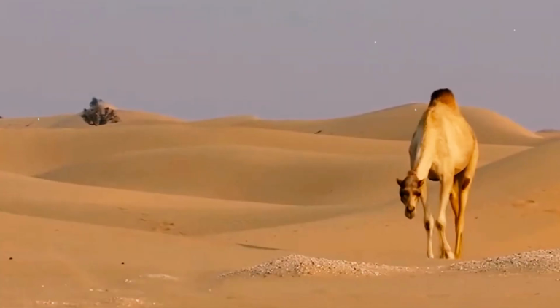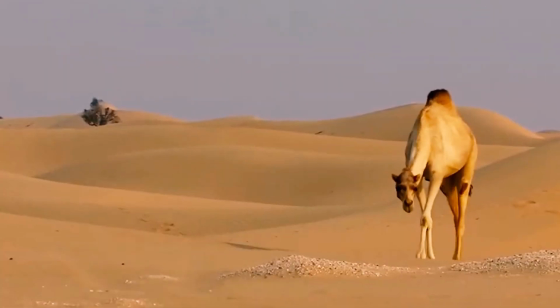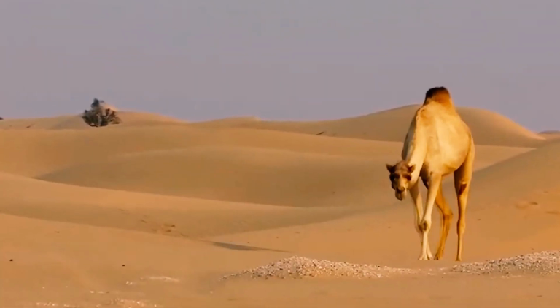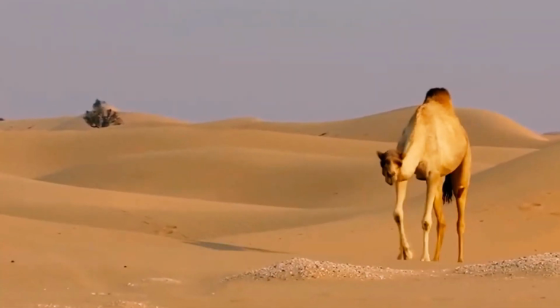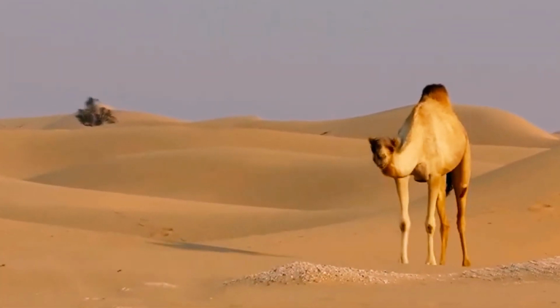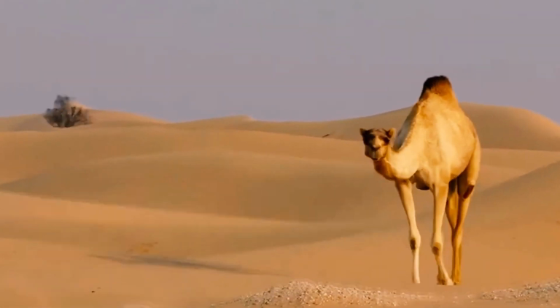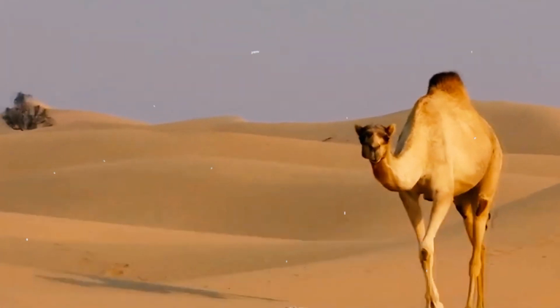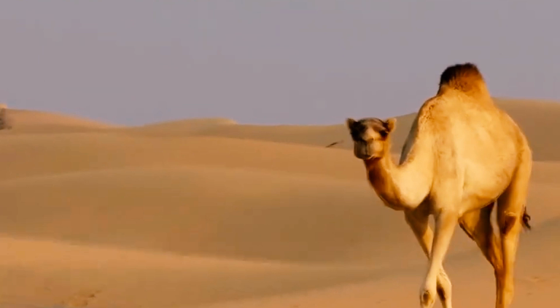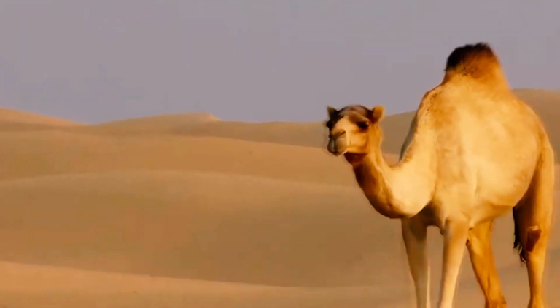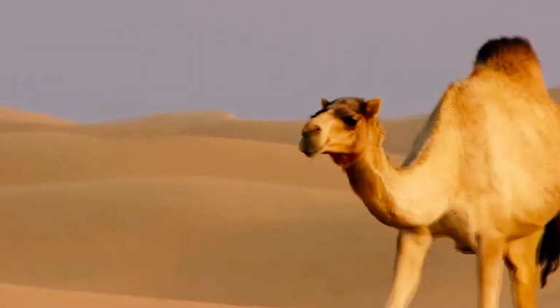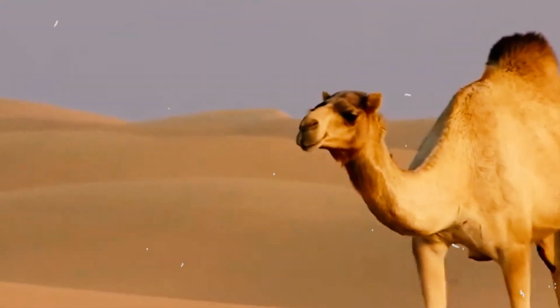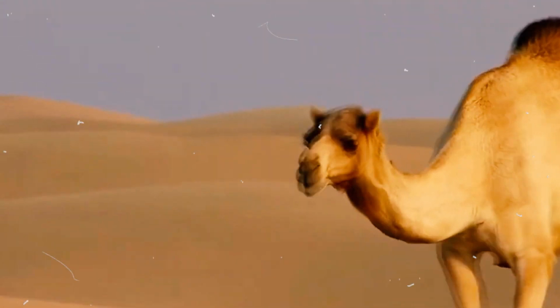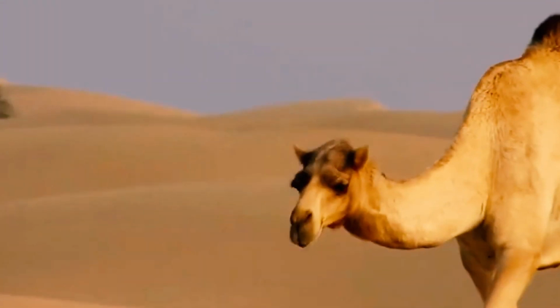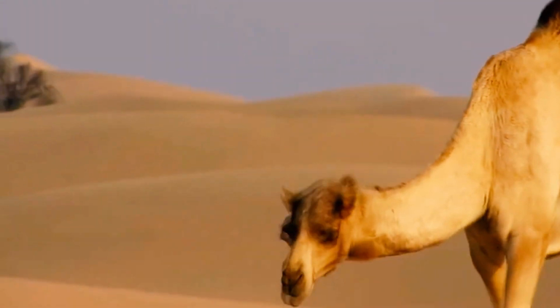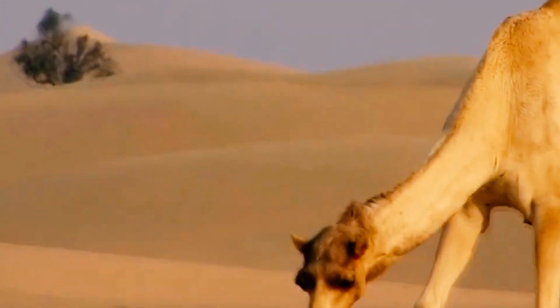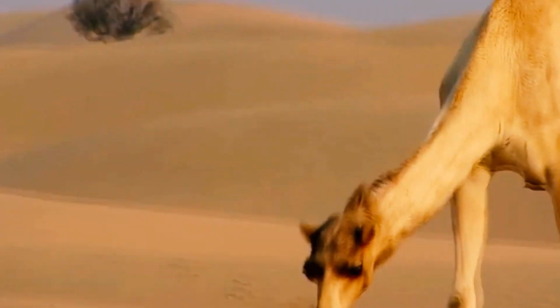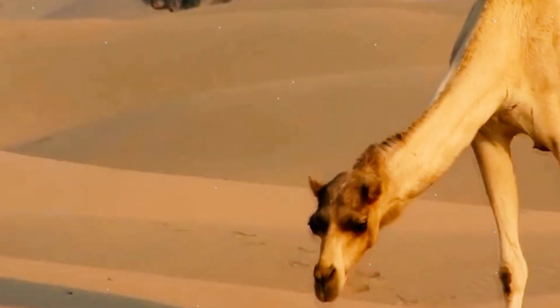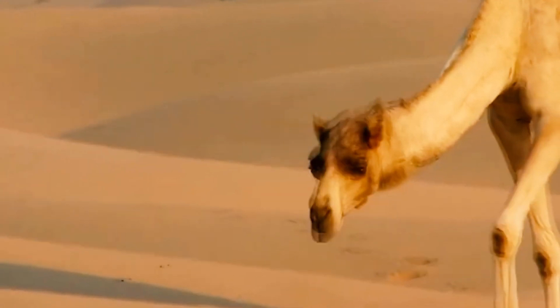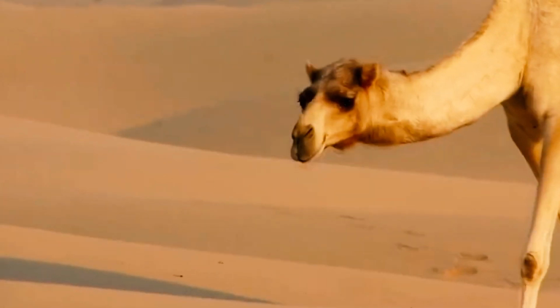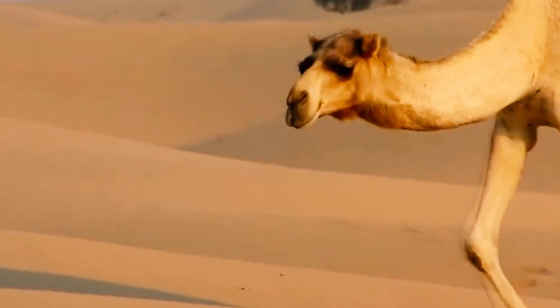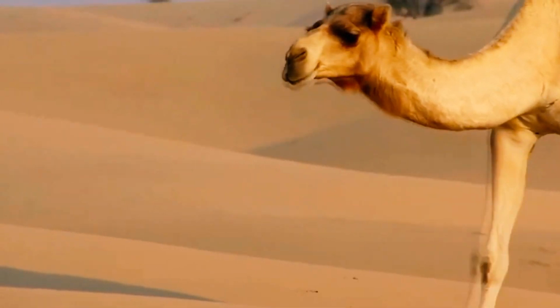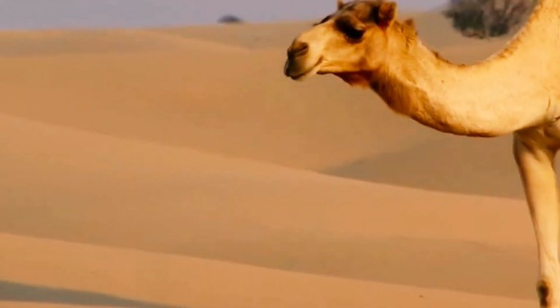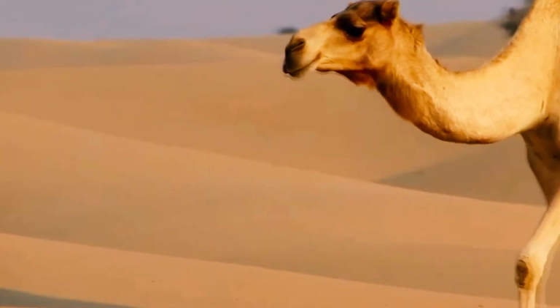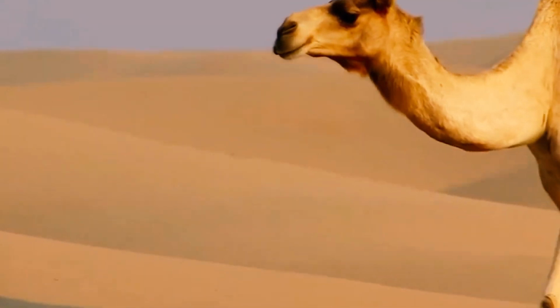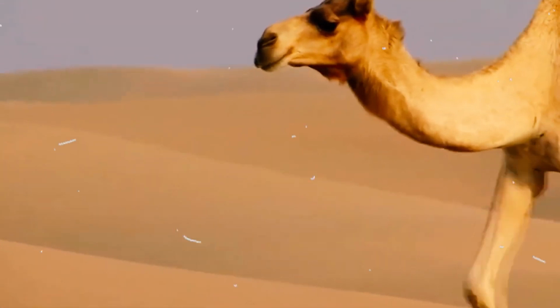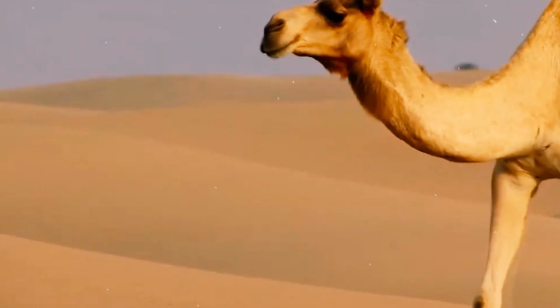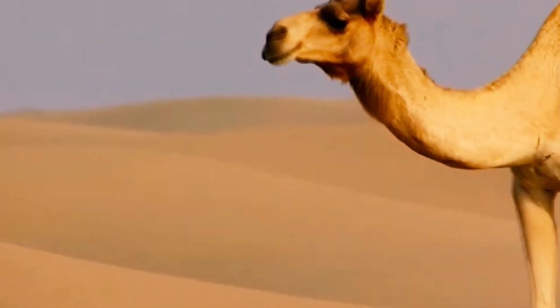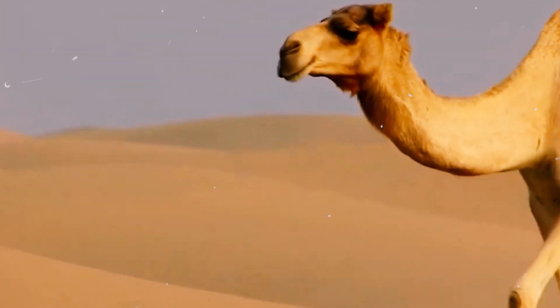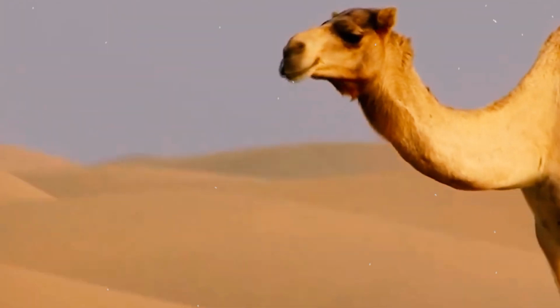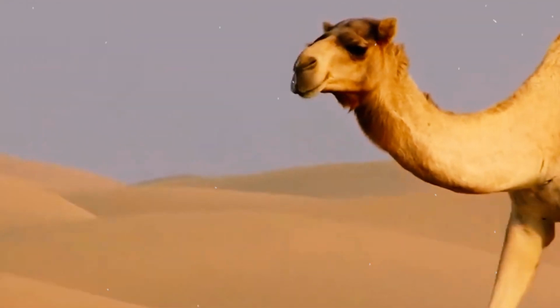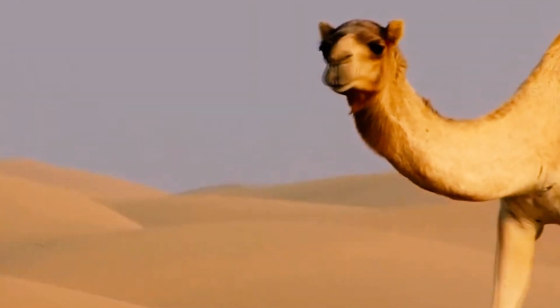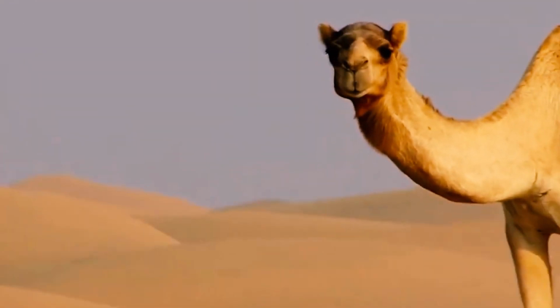Camels are very social animals and live in herds of up to 50 individuals. The herds are led by a dominant male, and the members of the herd work together to find food, water, and mates.